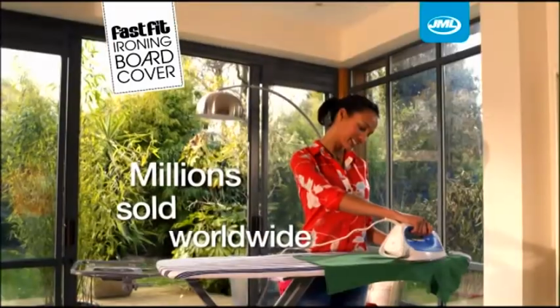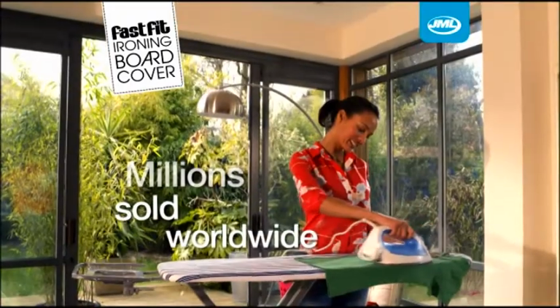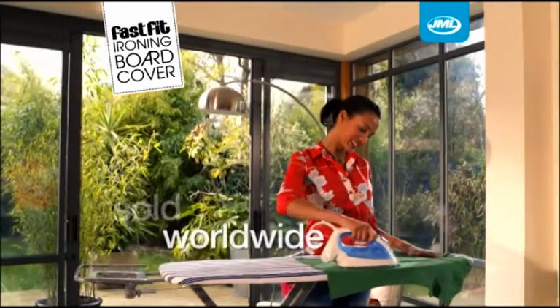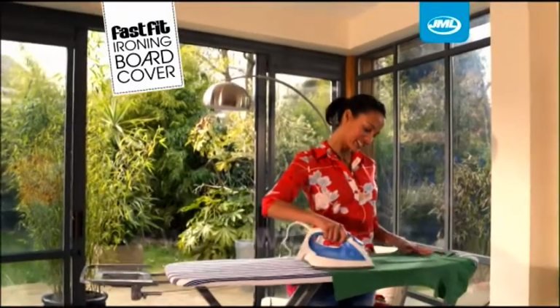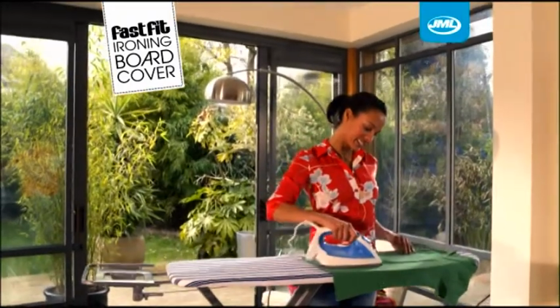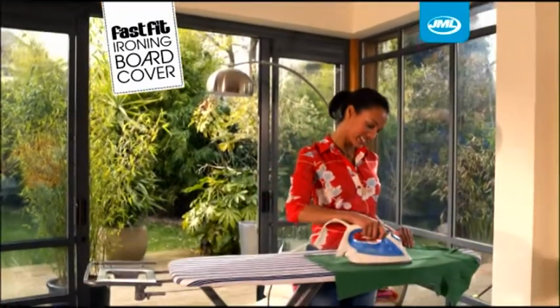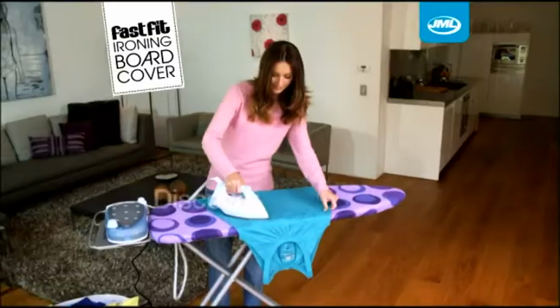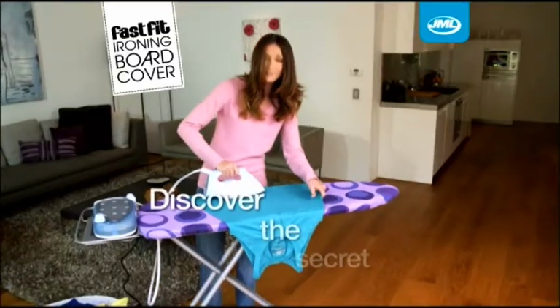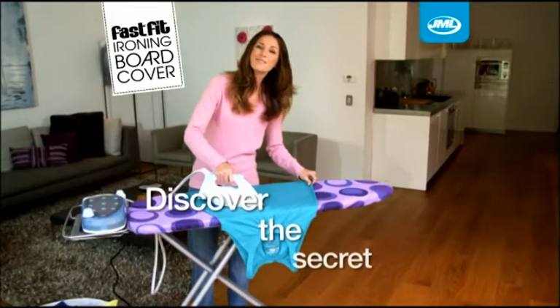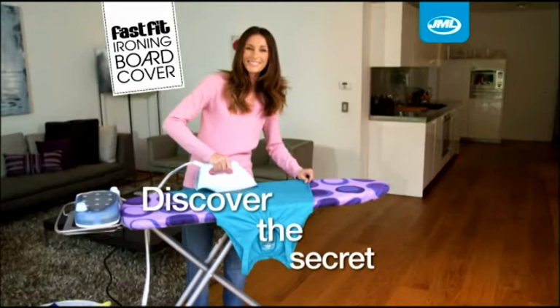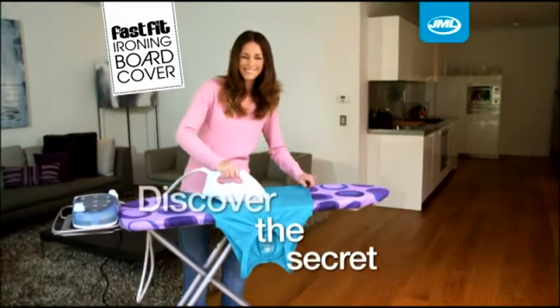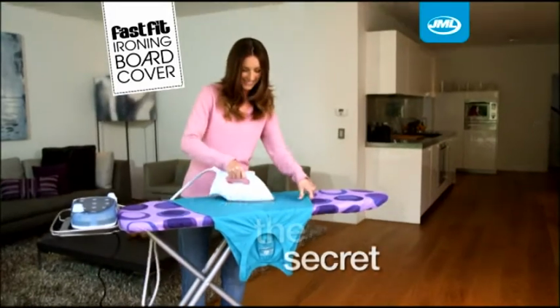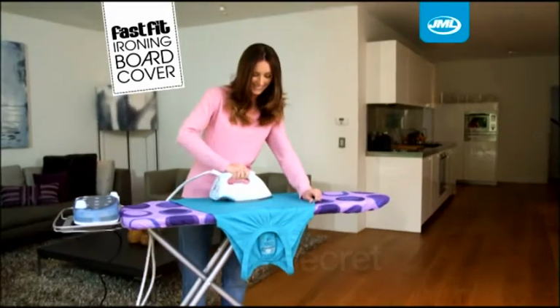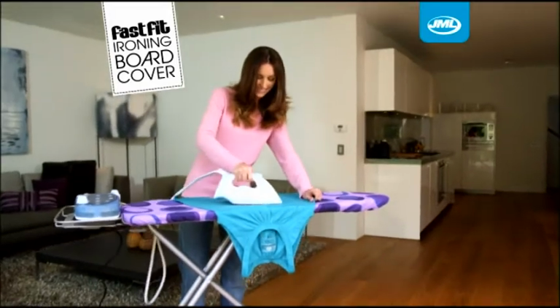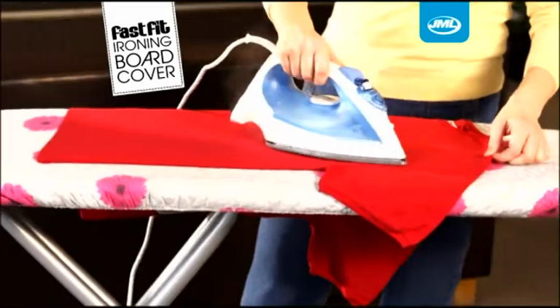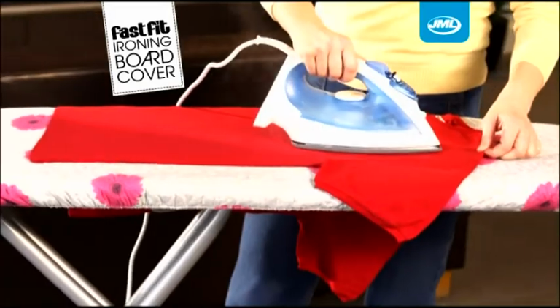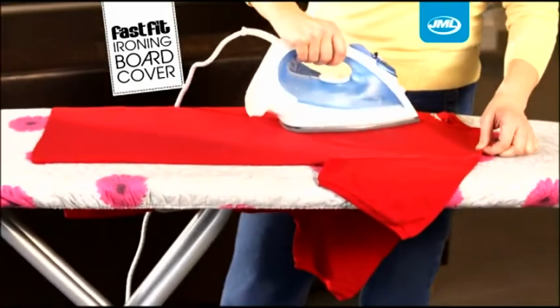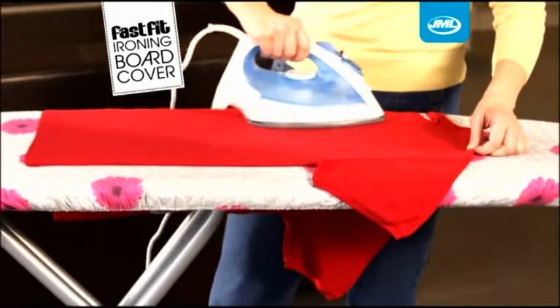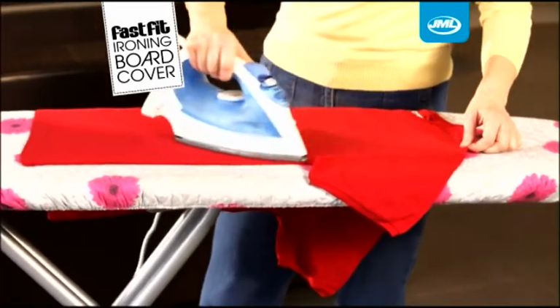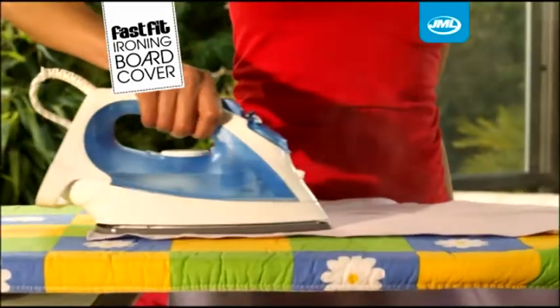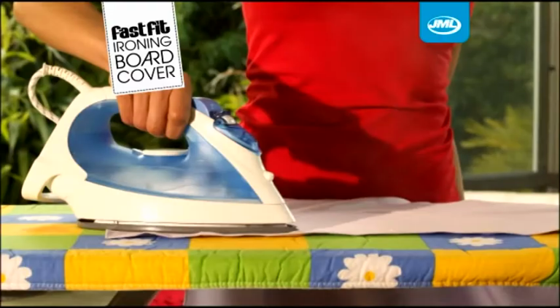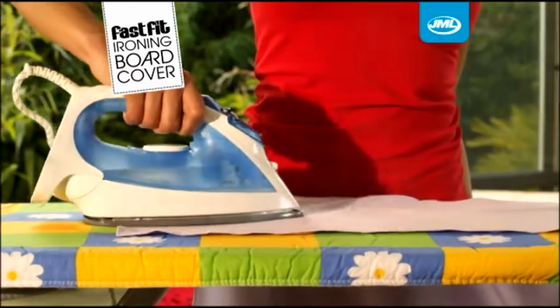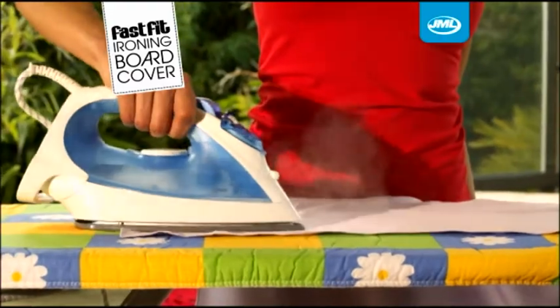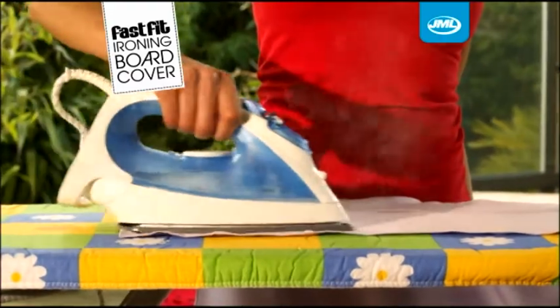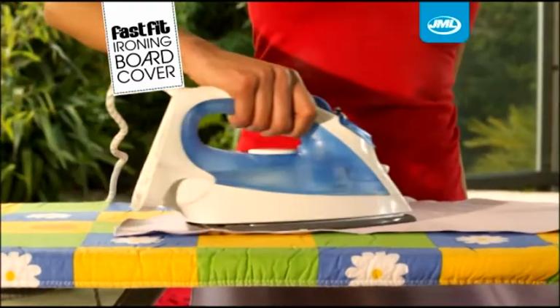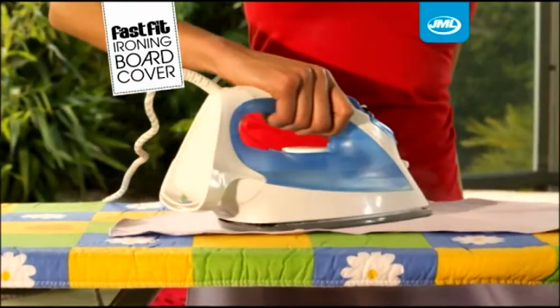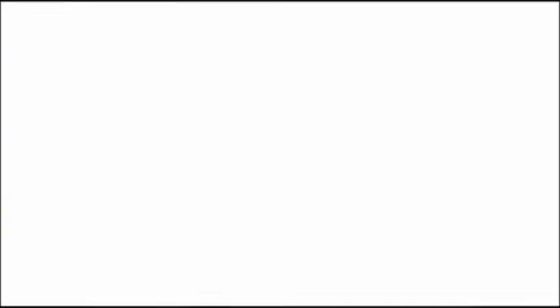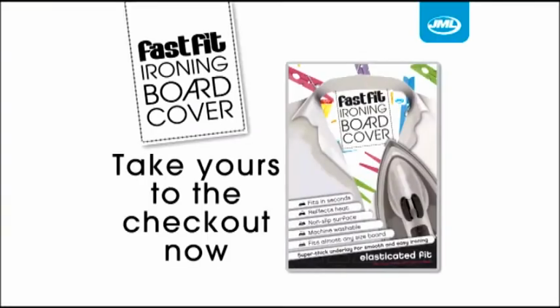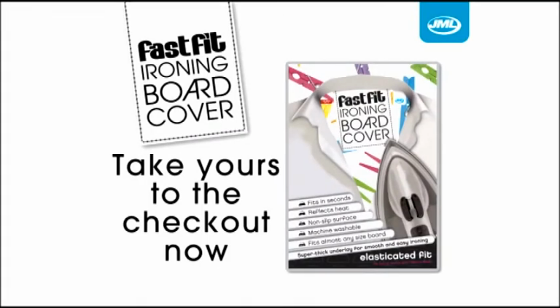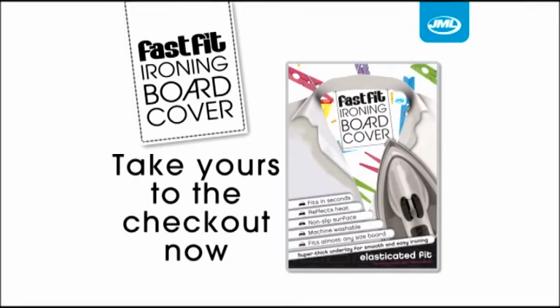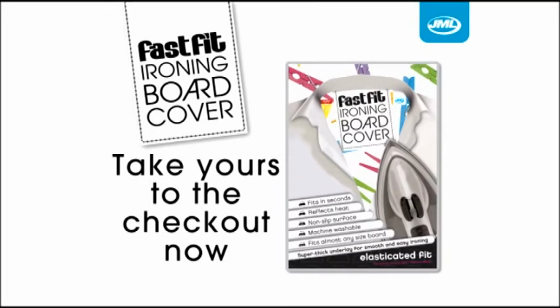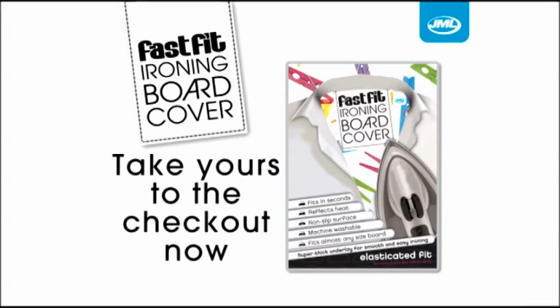With millions sold worldwide and as seen on TV, isn't it time you discovered the secret to faster, easier ironing? We're sure you'll agree — the FastFit ironing board cover from JML is the best ironing board cover in the world. Take yours to the checkout now.